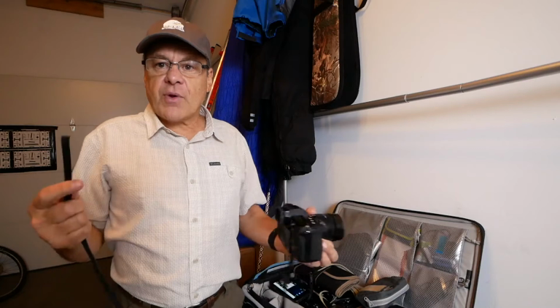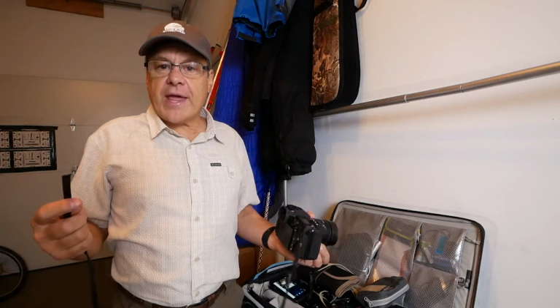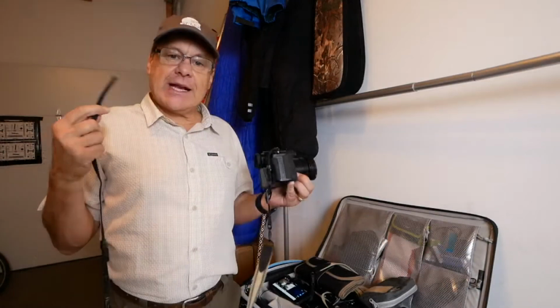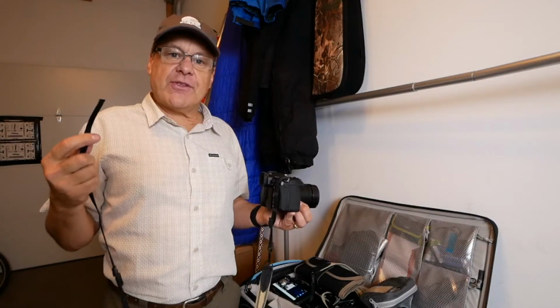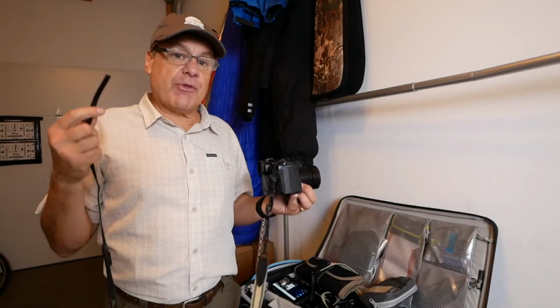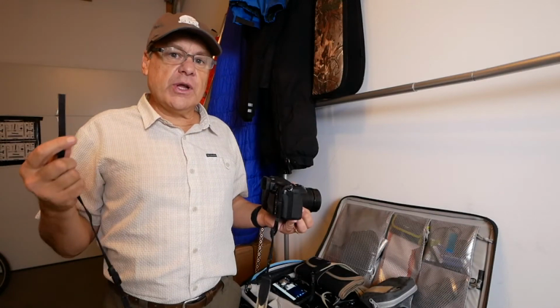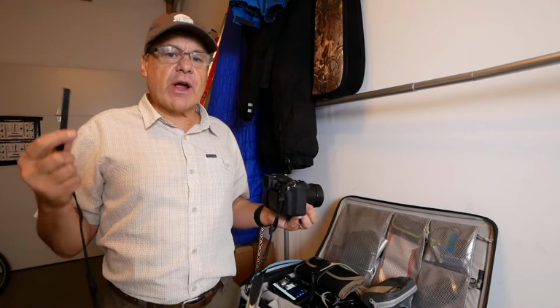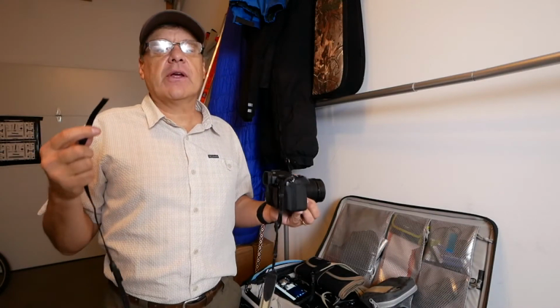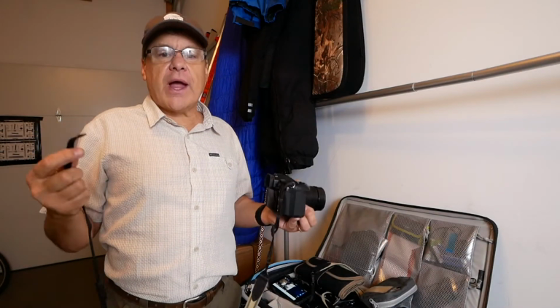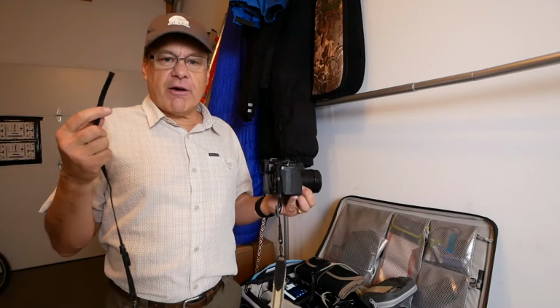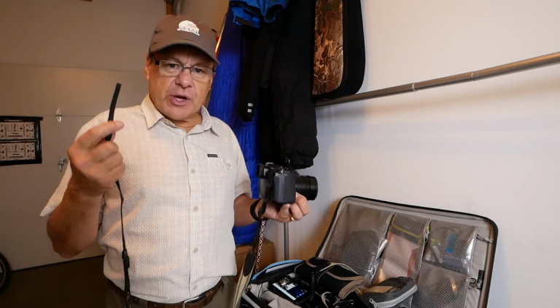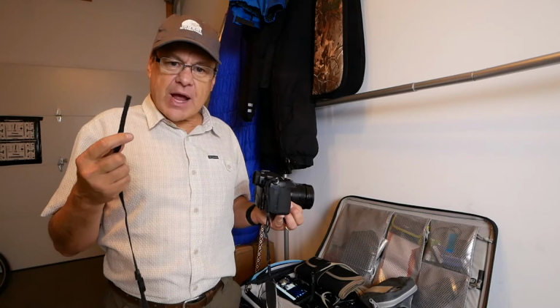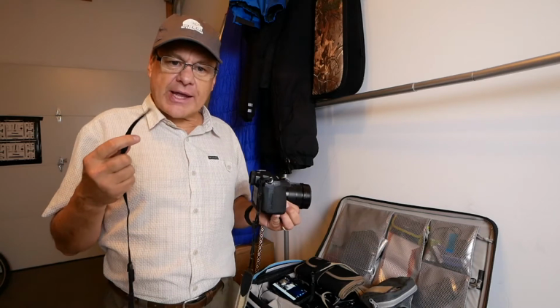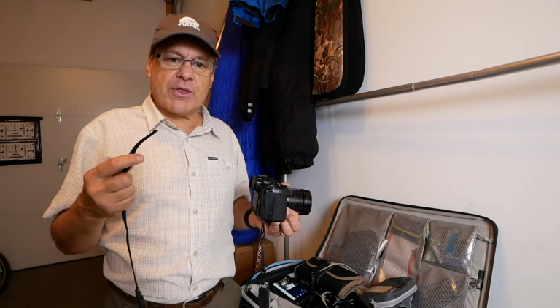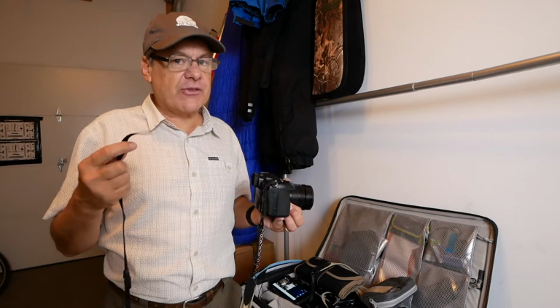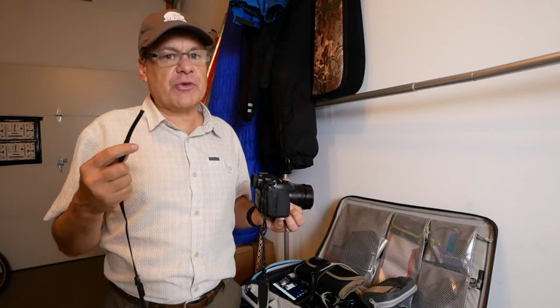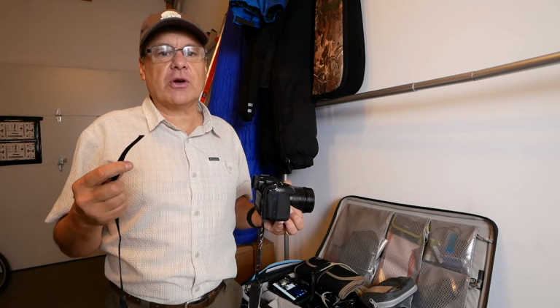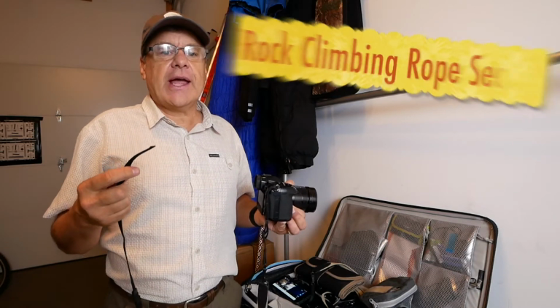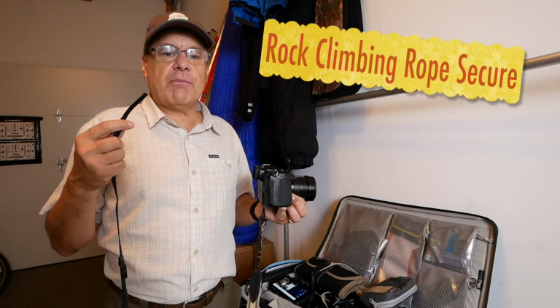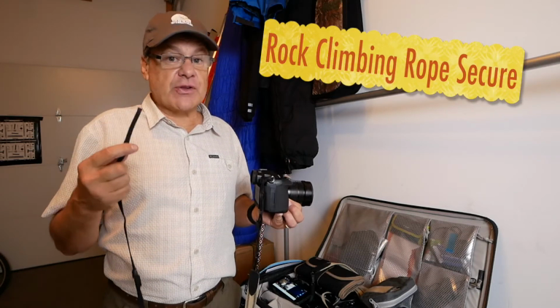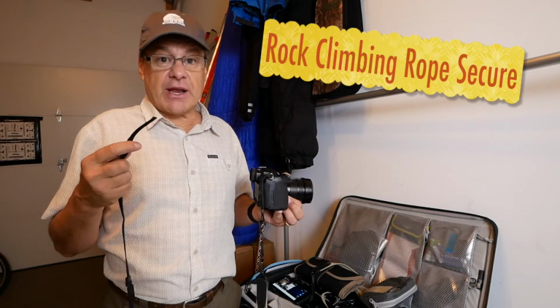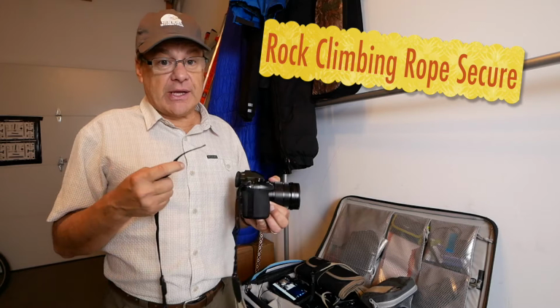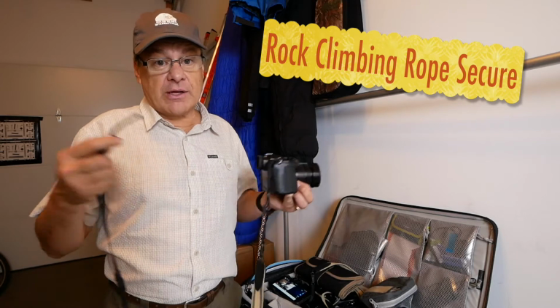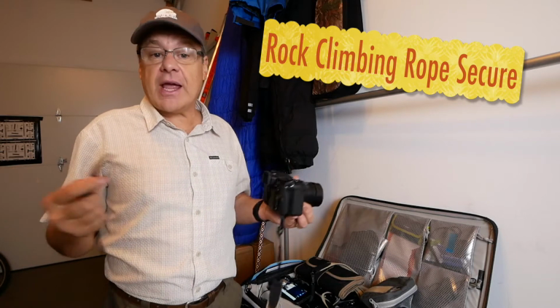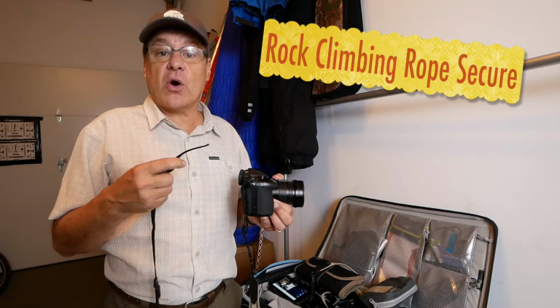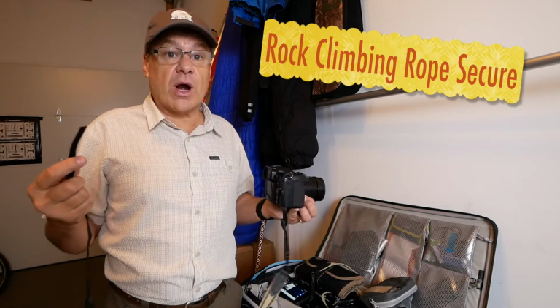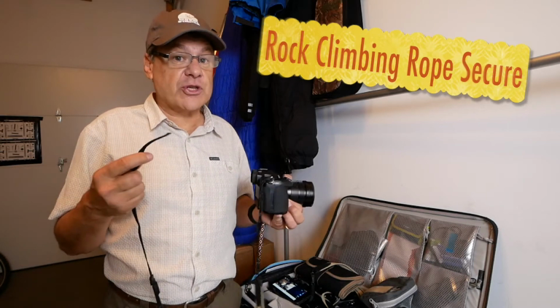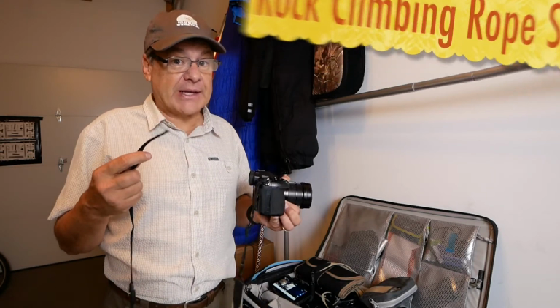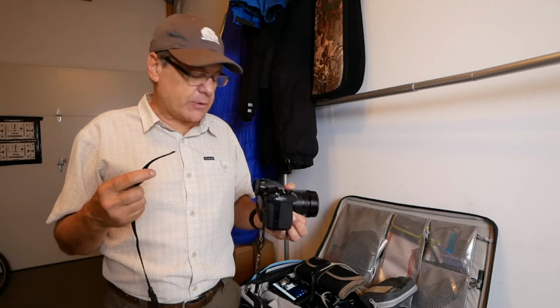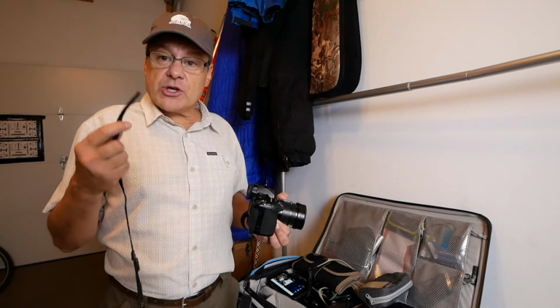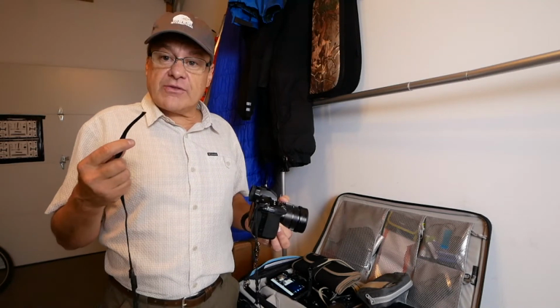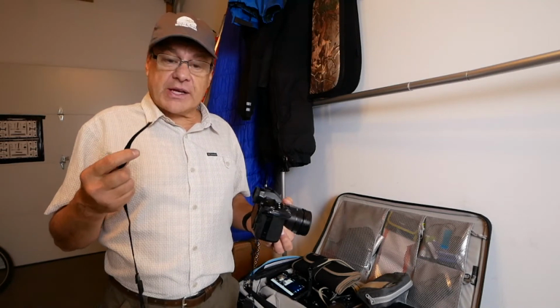I got a new camera and I want to add the strap. There's a really great way of putting your straps on a camera that makes it super secure and makes sure it'll never come undone and go anywhere without you expecting it to. I want to show you that simple technique.